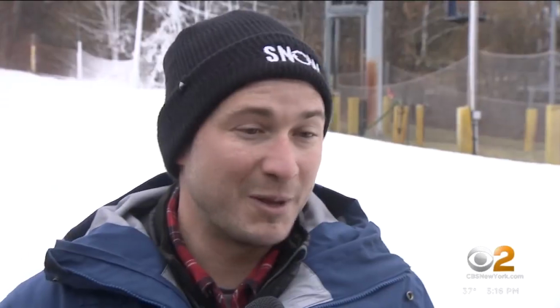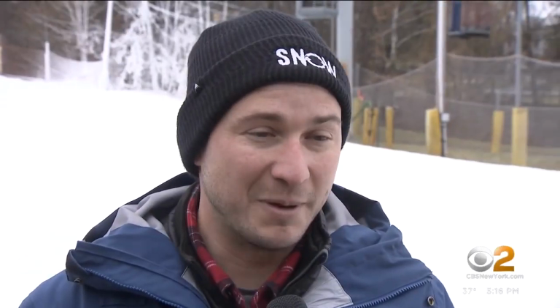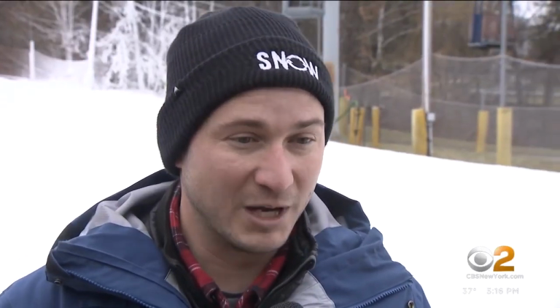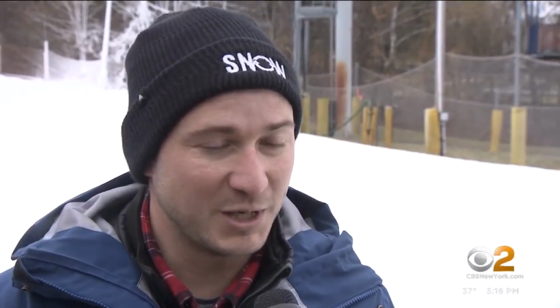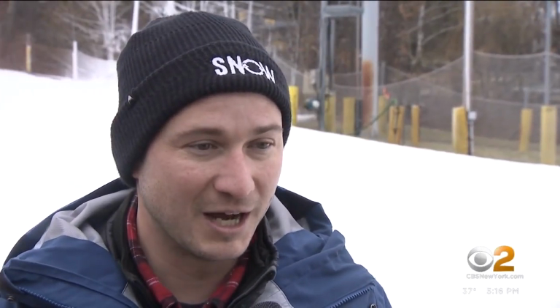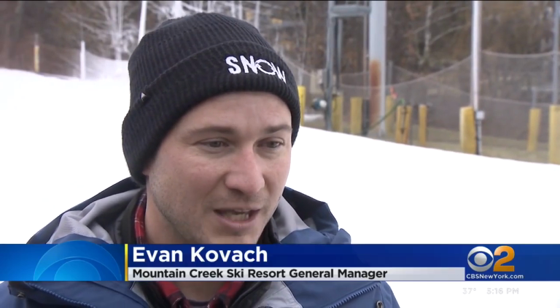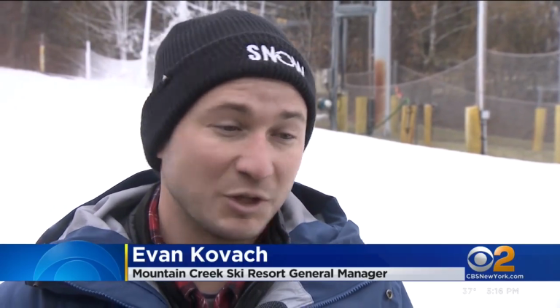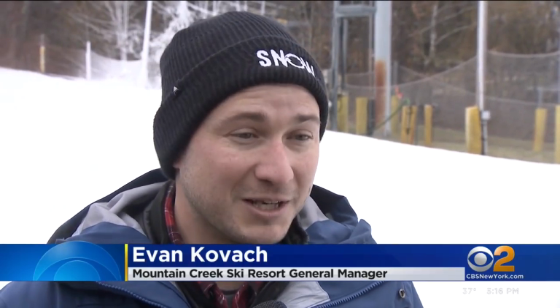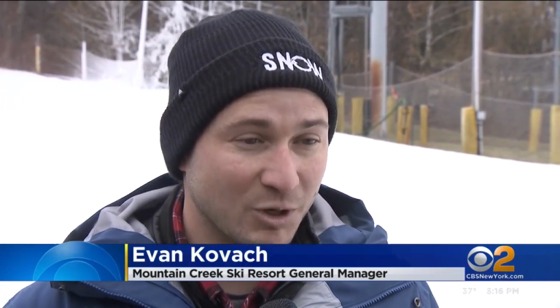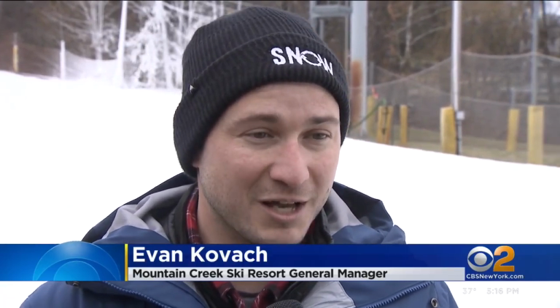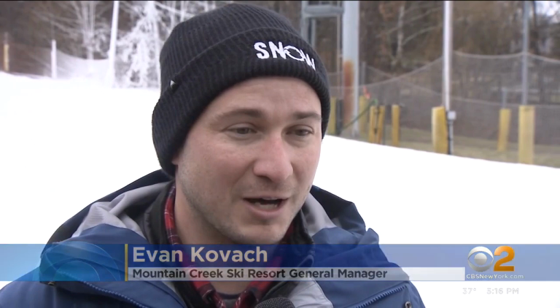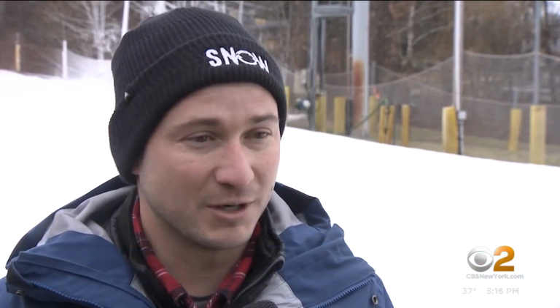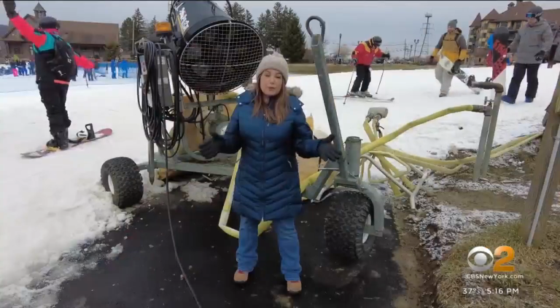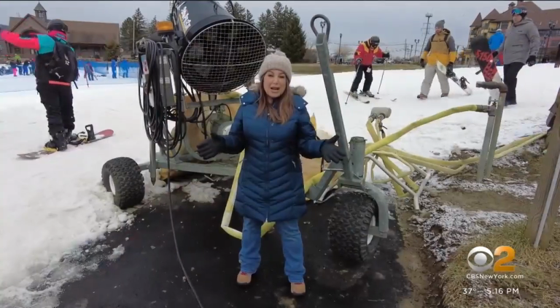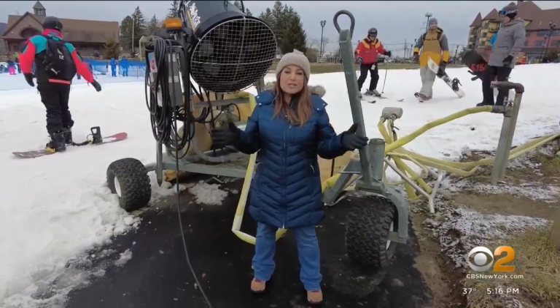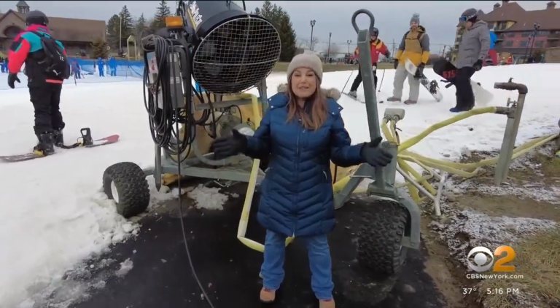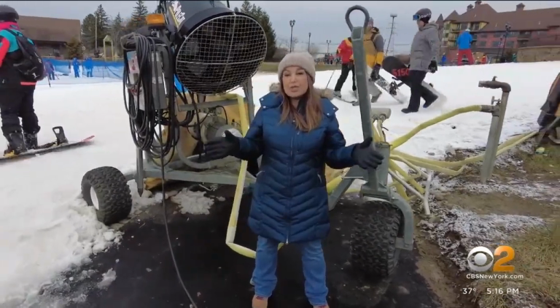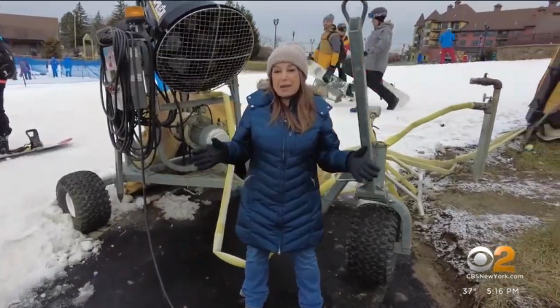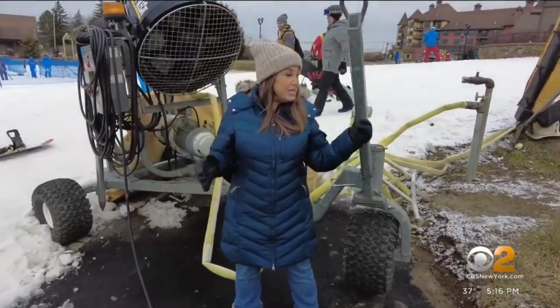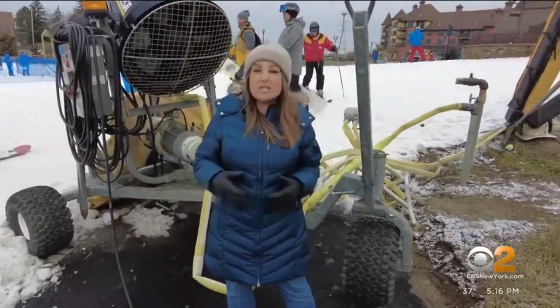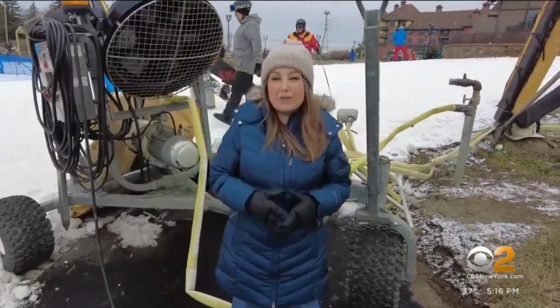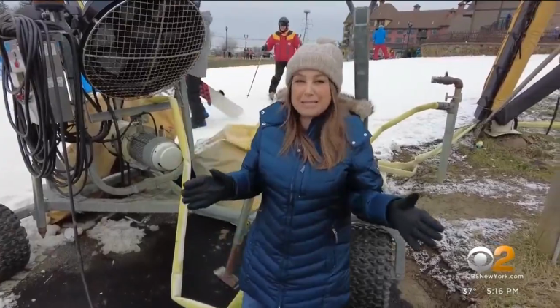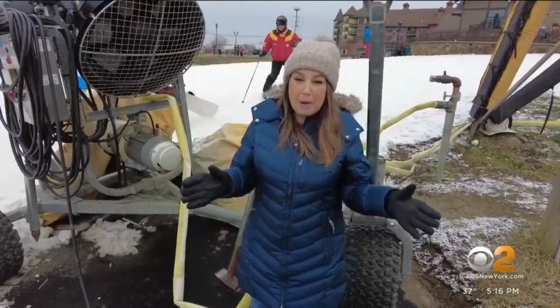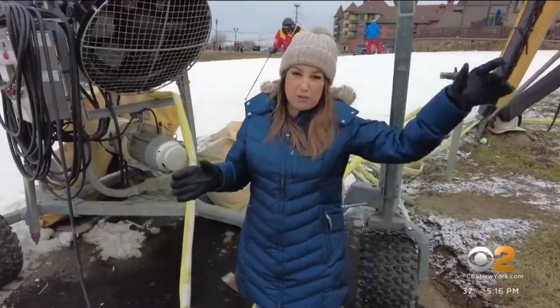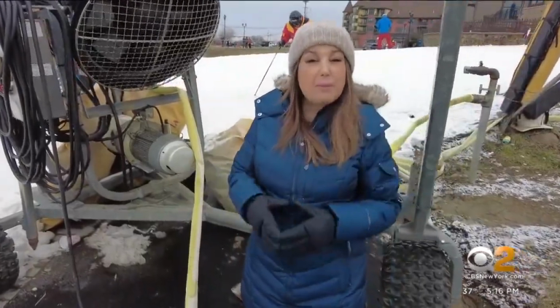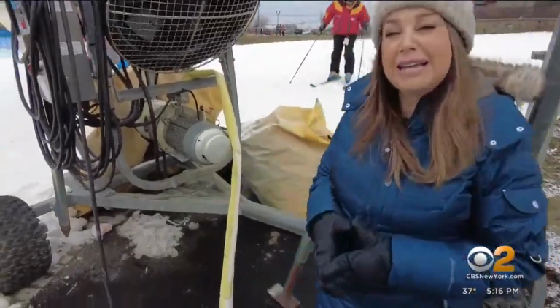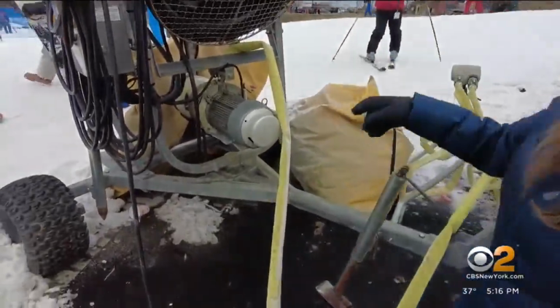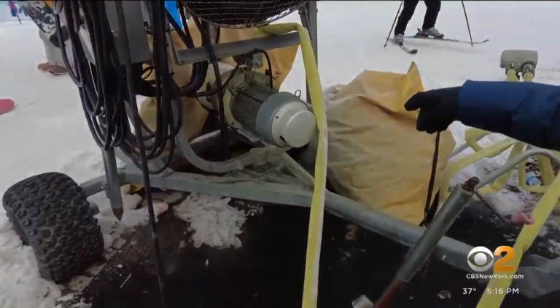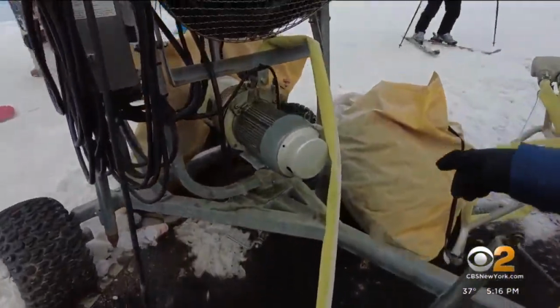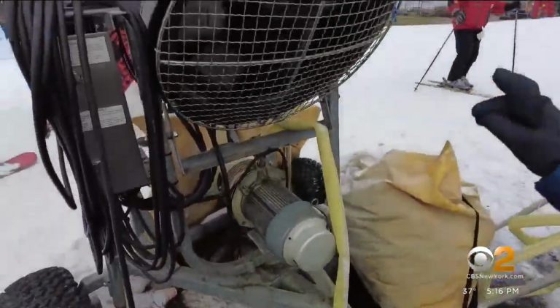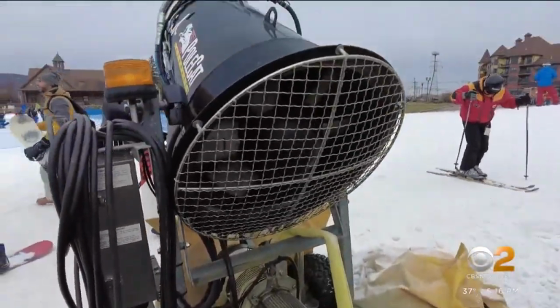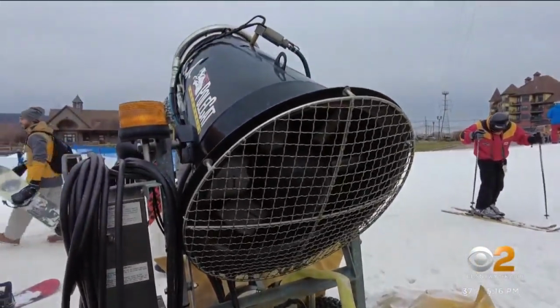We've been making snow the past four nights this week, and it's a really complicated system — it requires a lot of highly trained people. The resort has close to 700 snowmaking machines, and this is one of them. They basically pump water from on top of a lake, it goes into a compressor, and that's where the snow comes out.